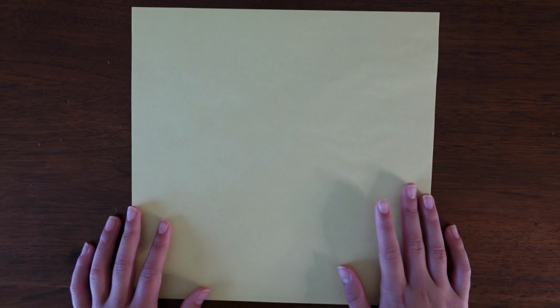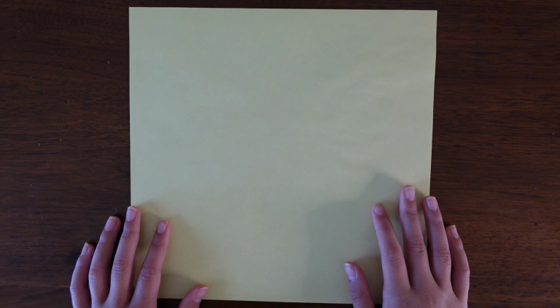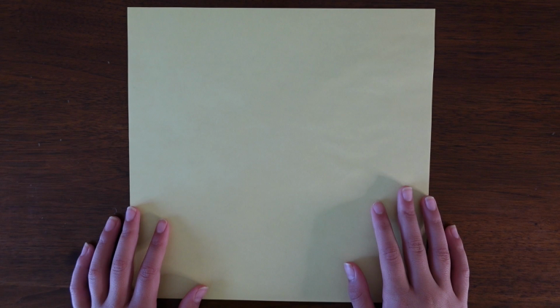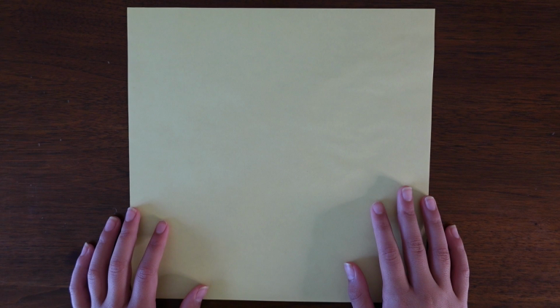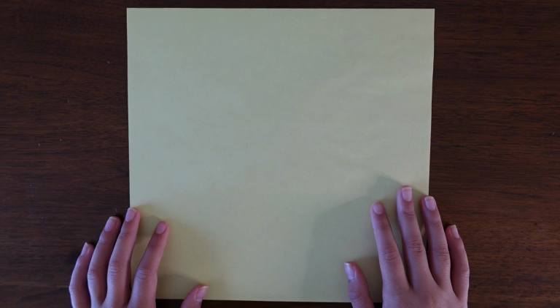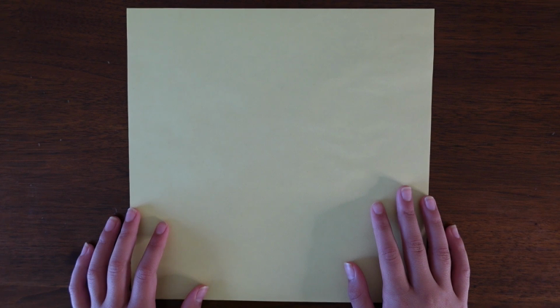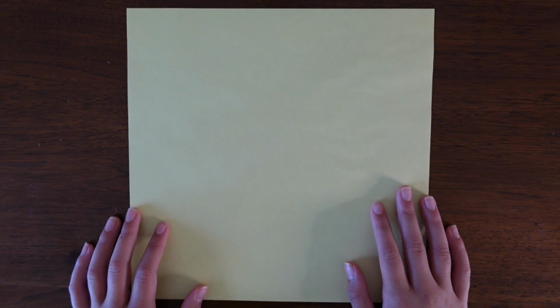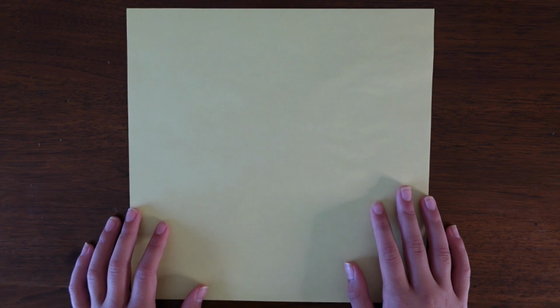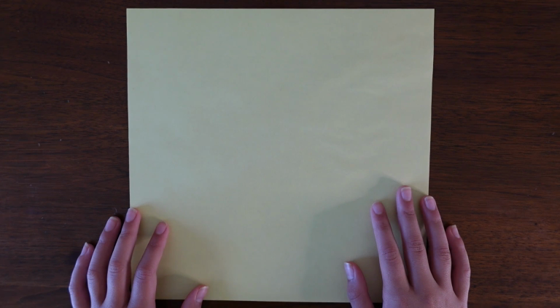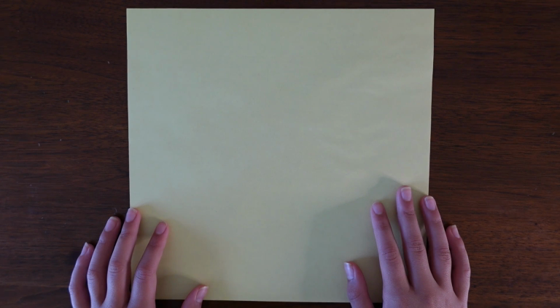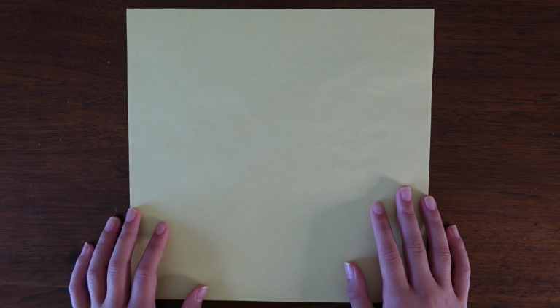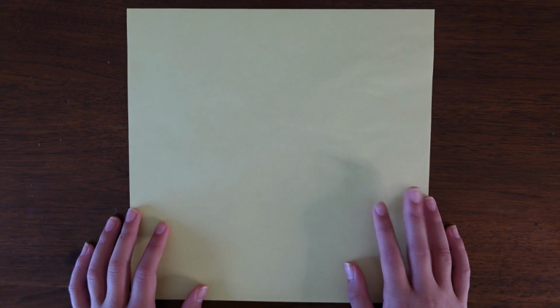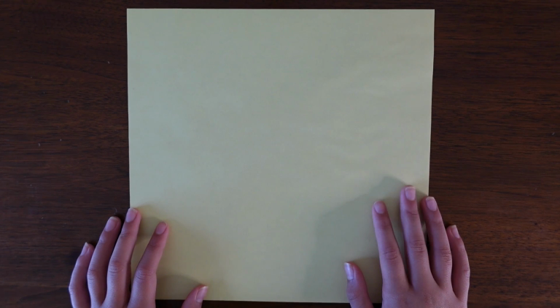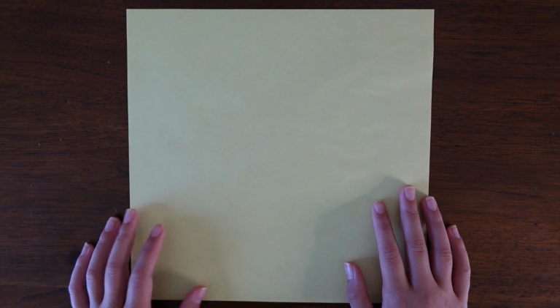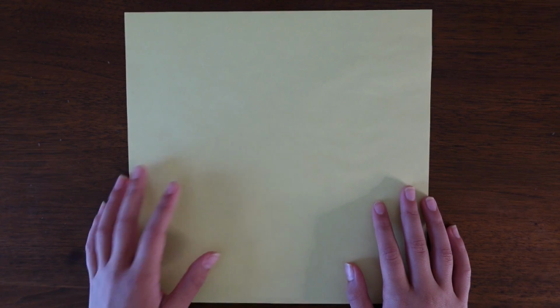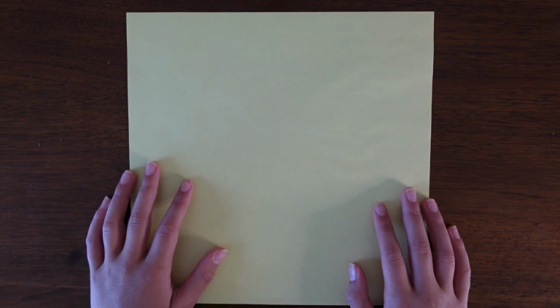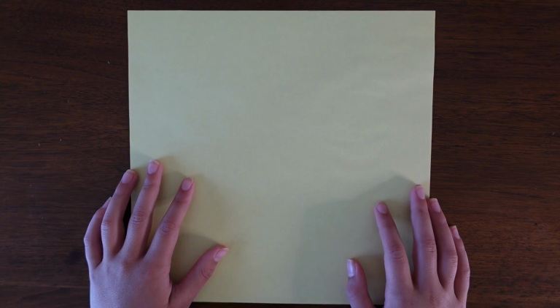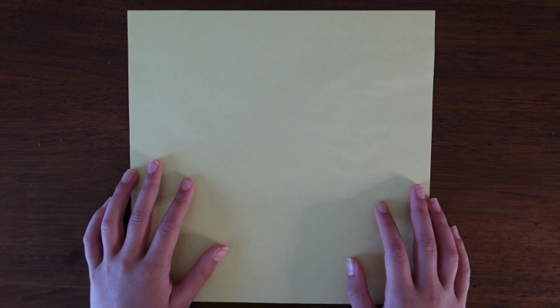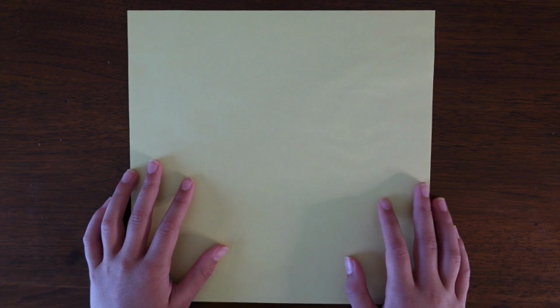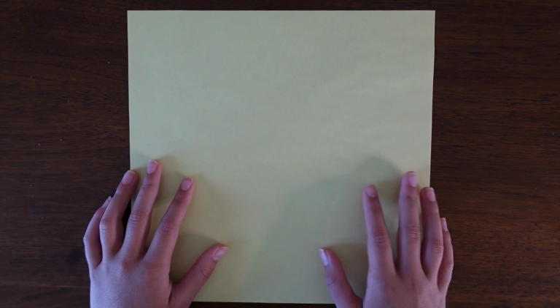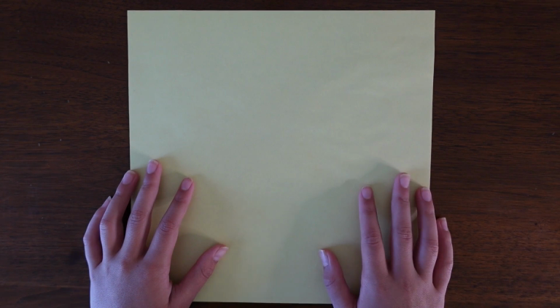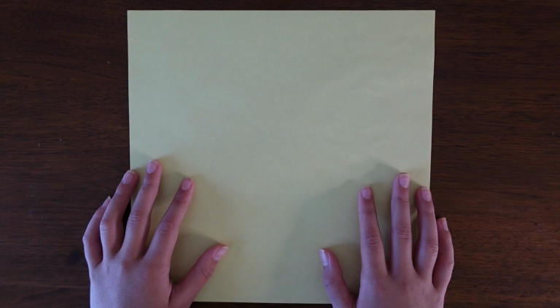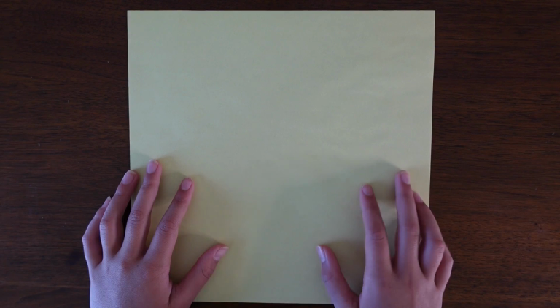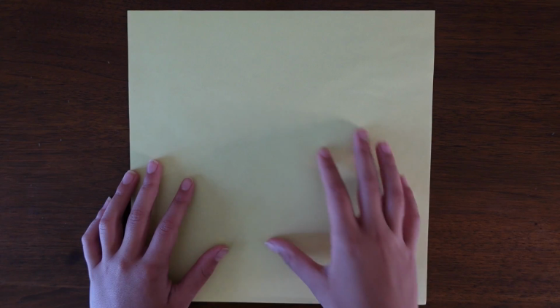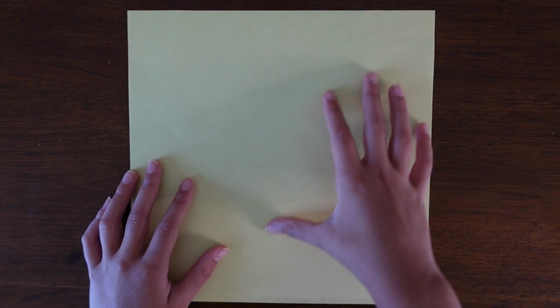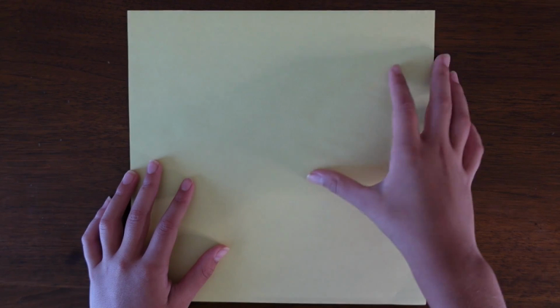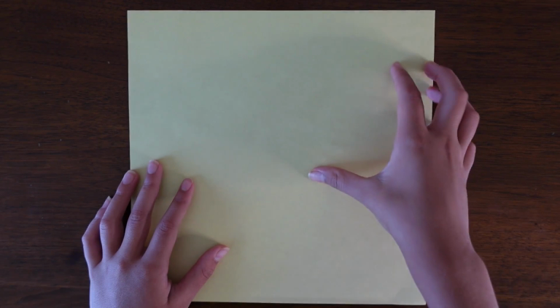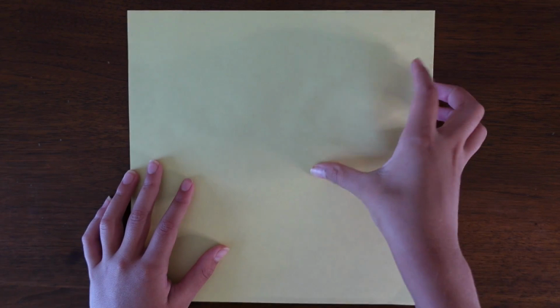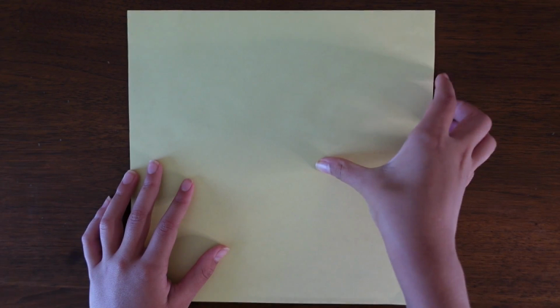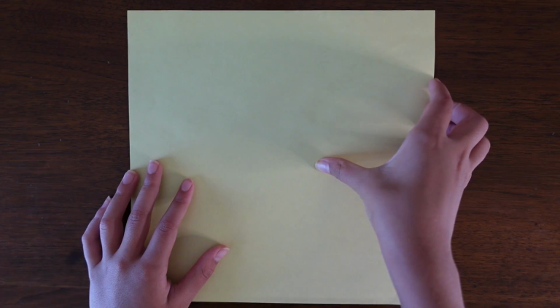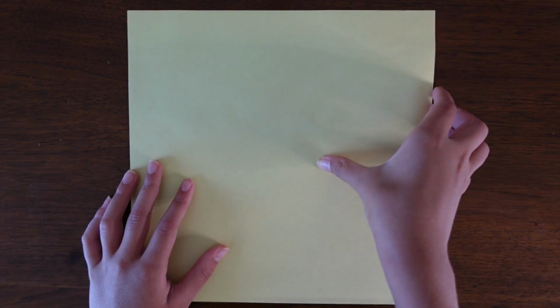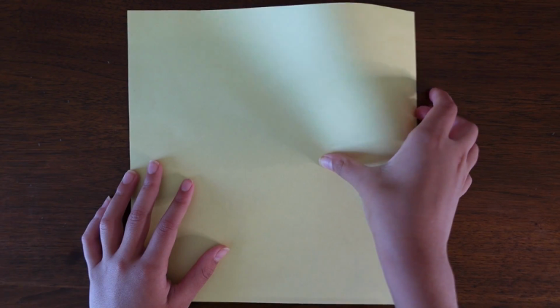Hey everyone and welcome to another one of my tutorials. Today I'm going to be showing you how to fold my own design, which is my origami angelfish.